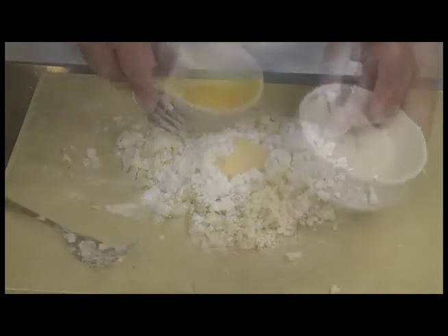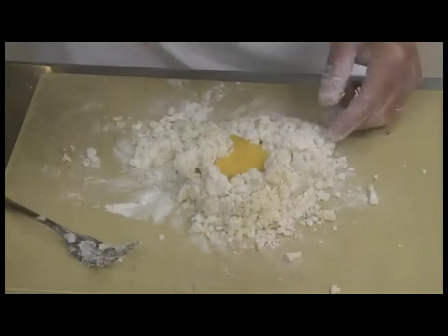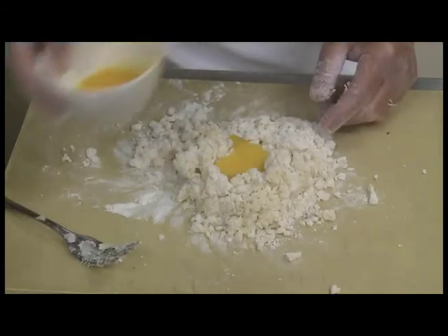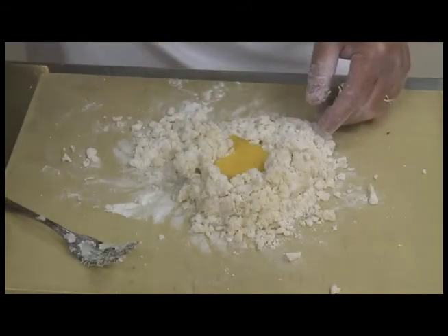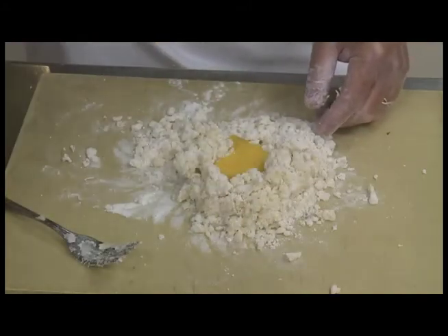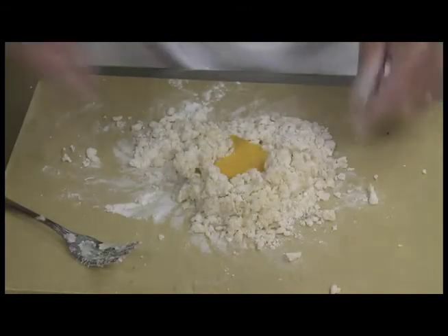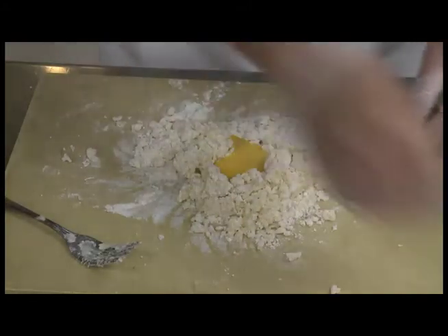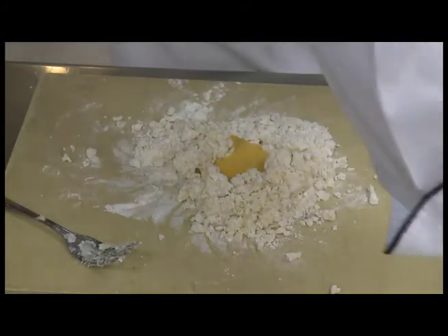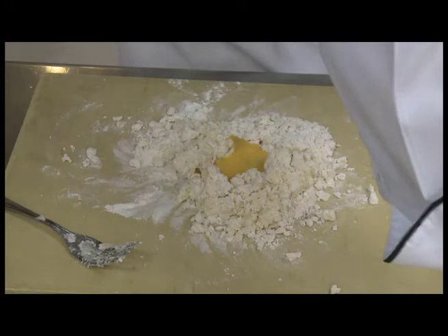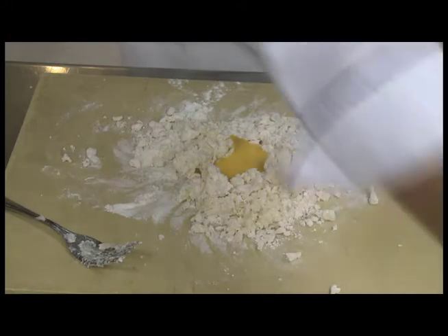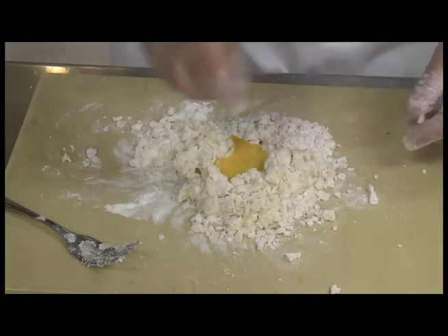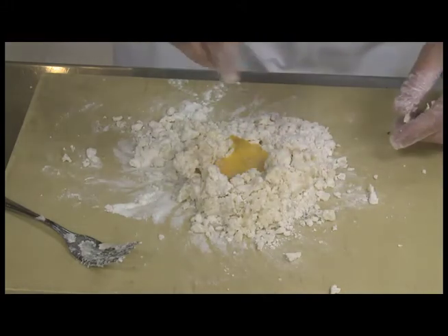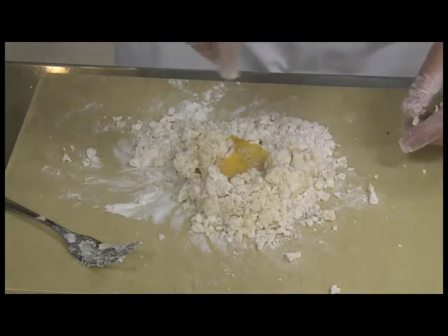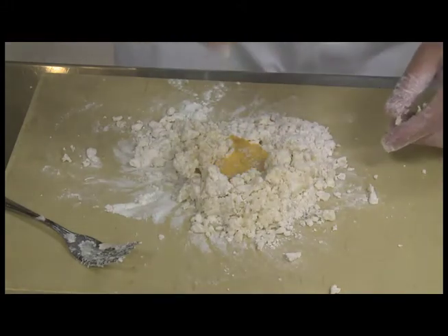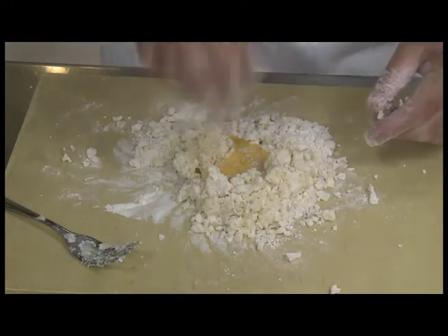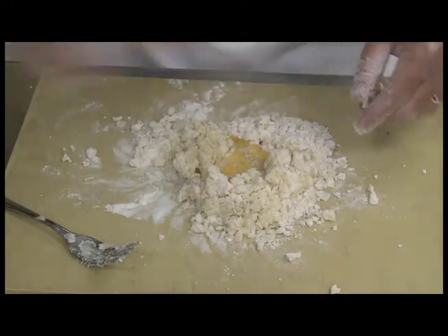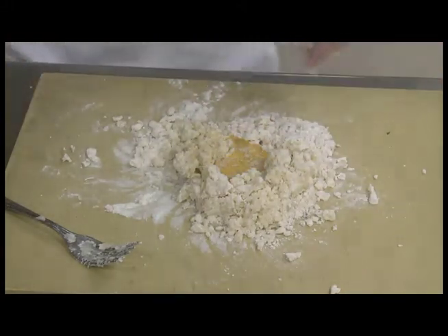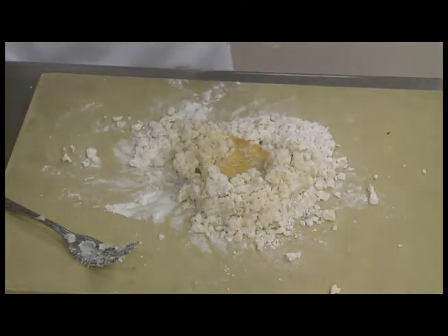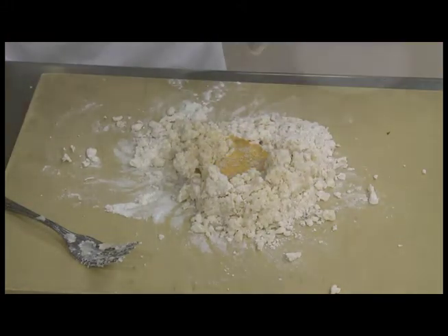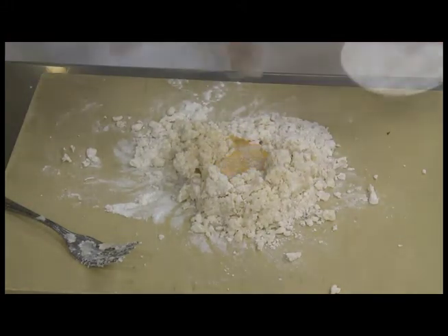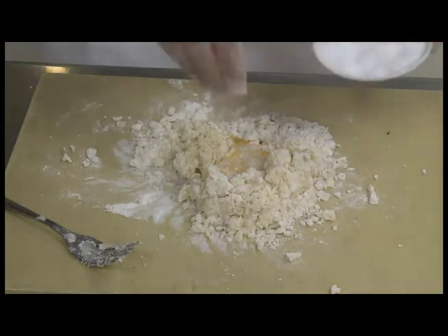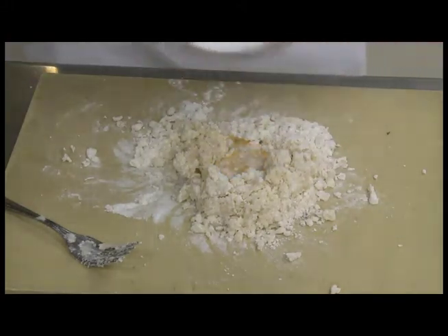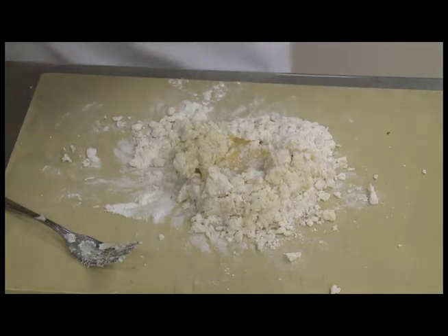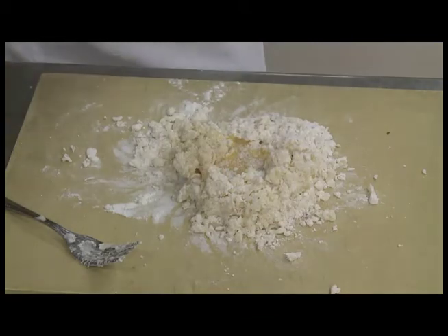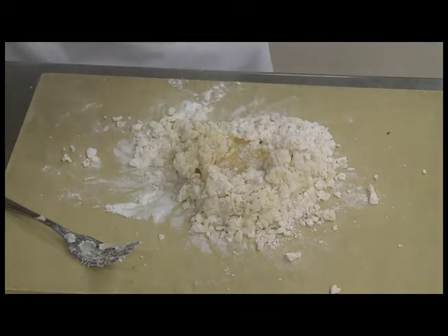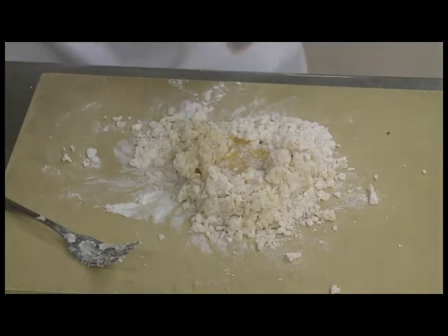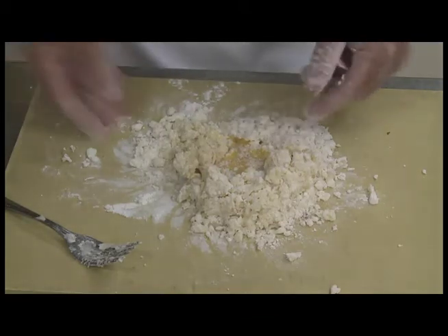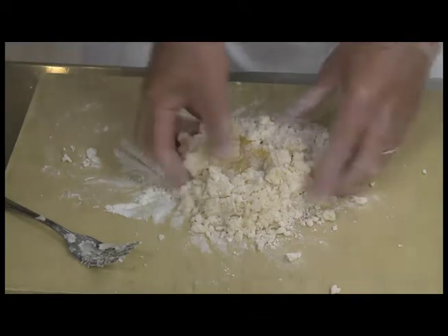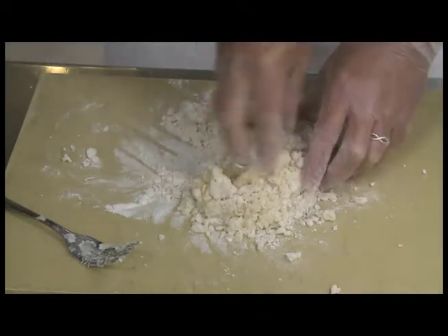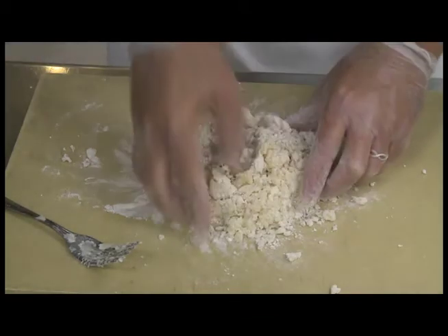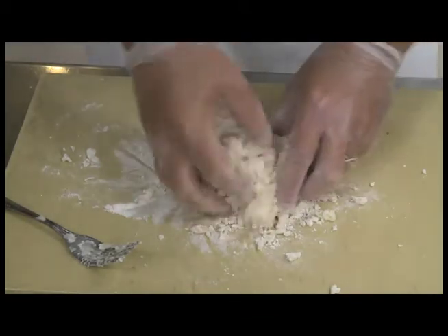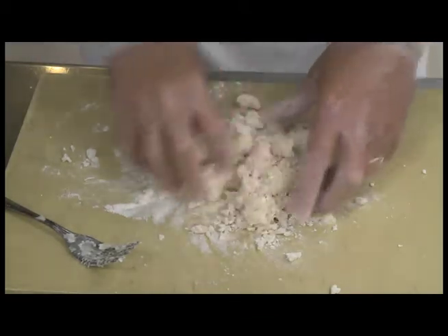Mix flour, egg, salt, pepper, Parmesan cheese. The egg and cheese are optional, but you have to have the flour, the salt and pepper, and the potato, of course. Mix it all together until it becomes a nice soft dough.